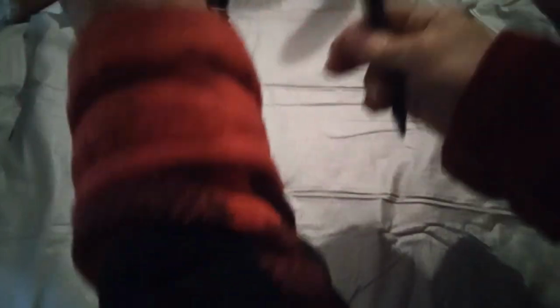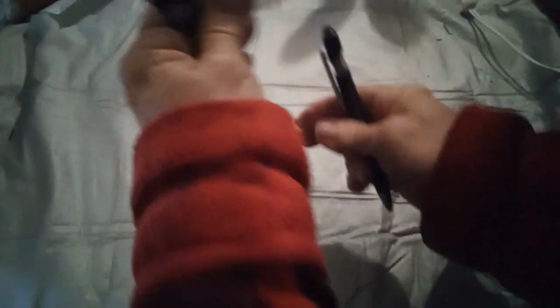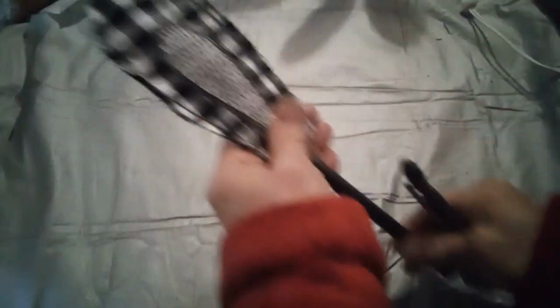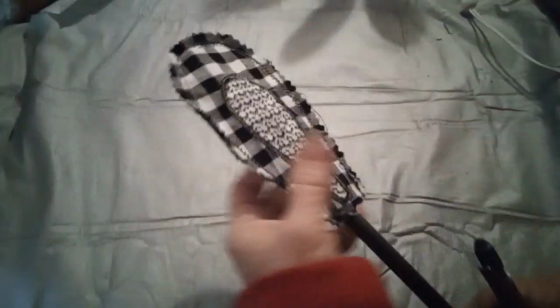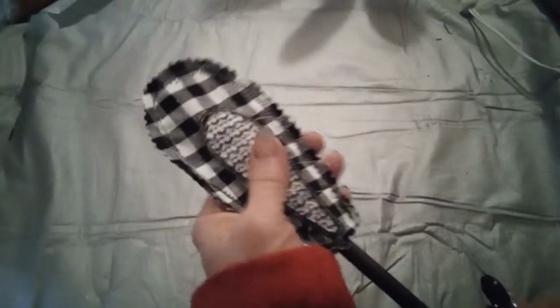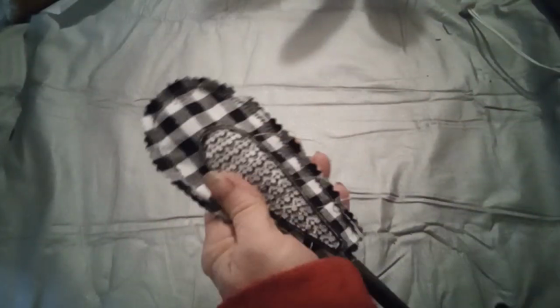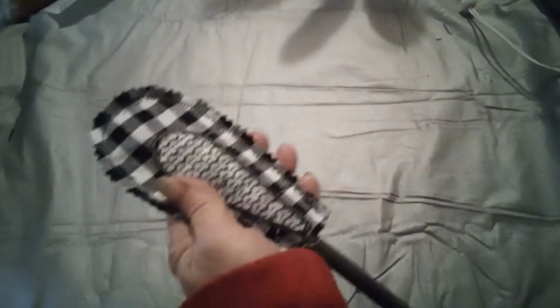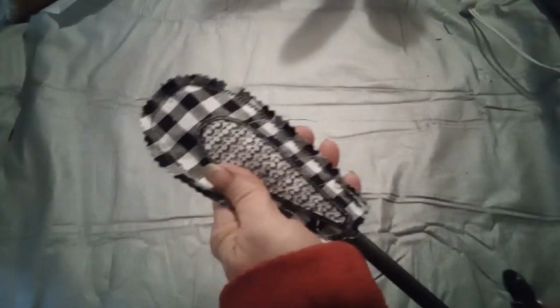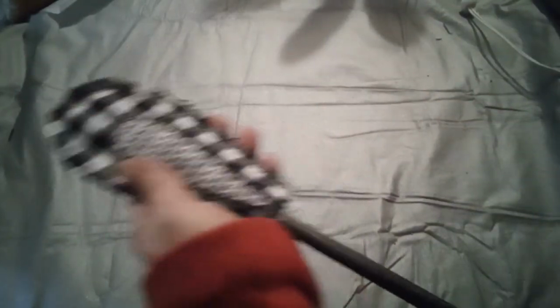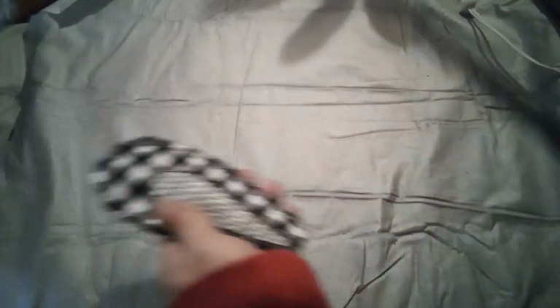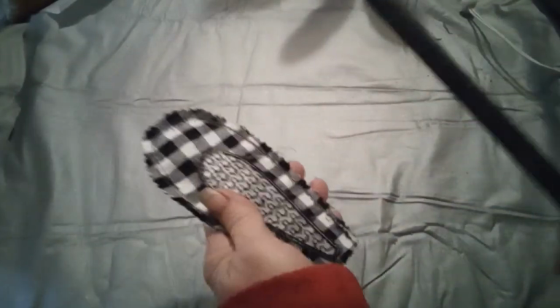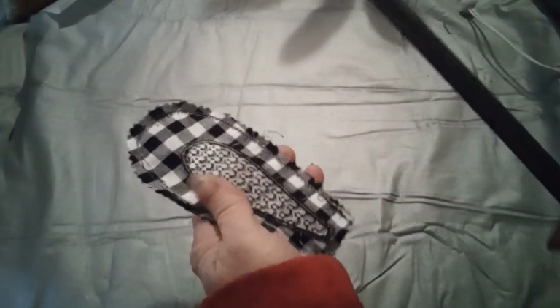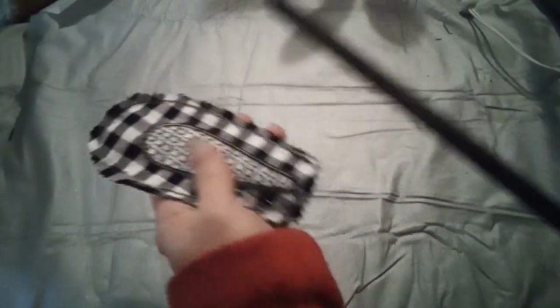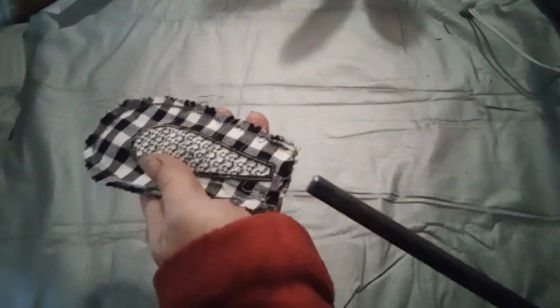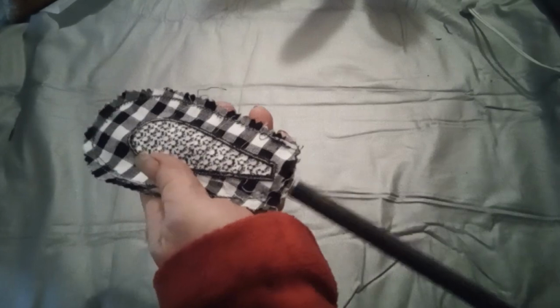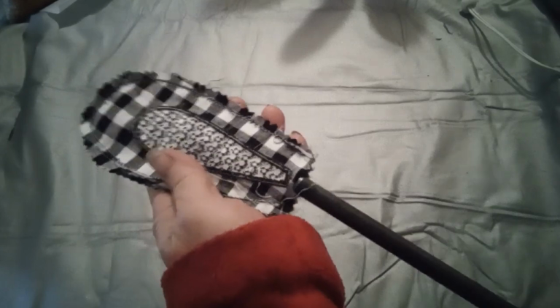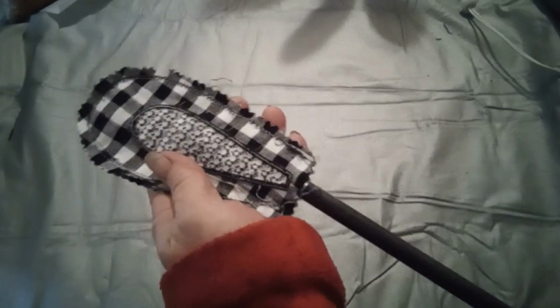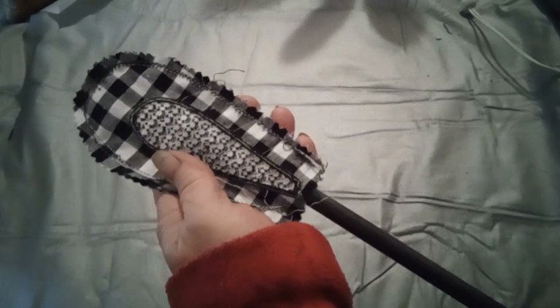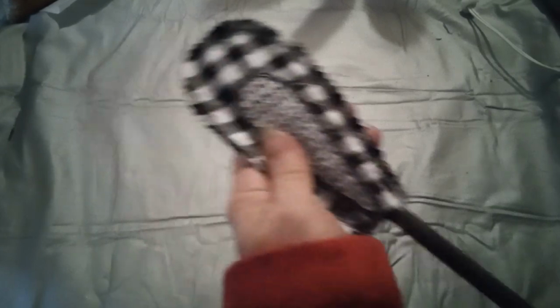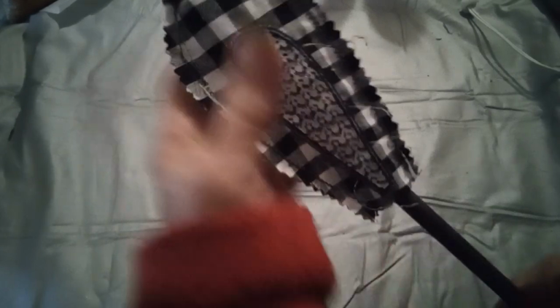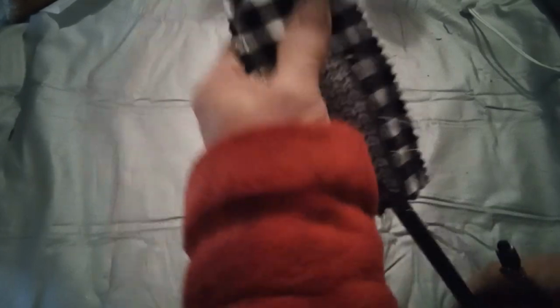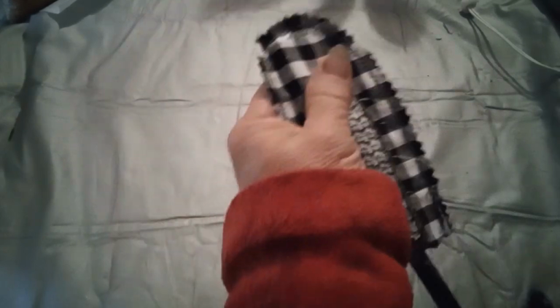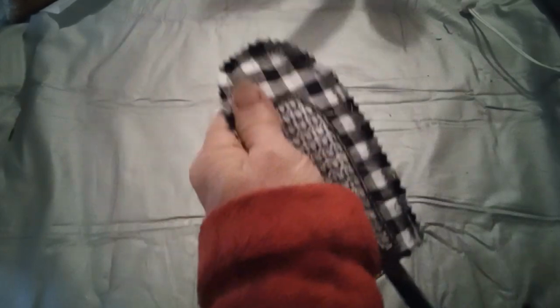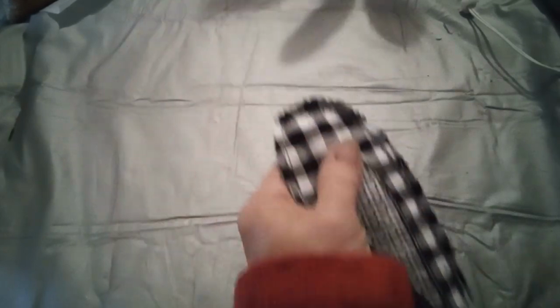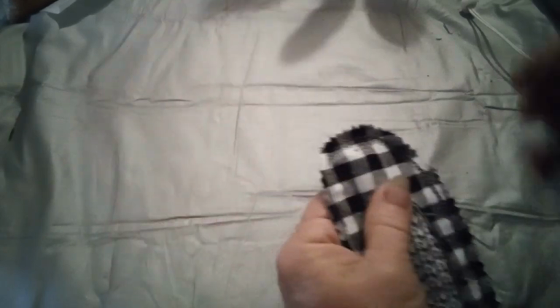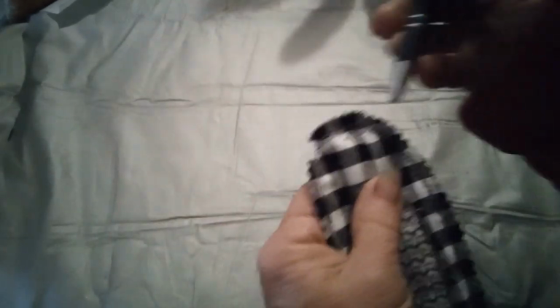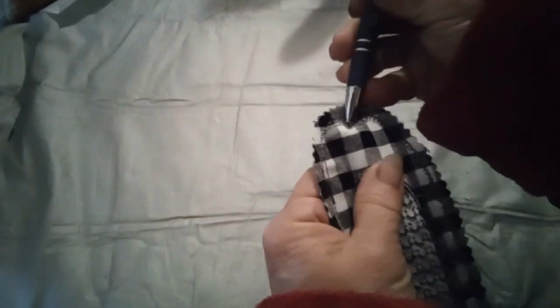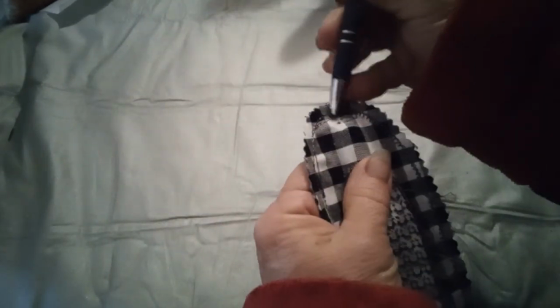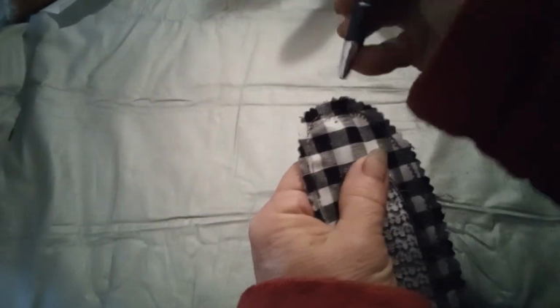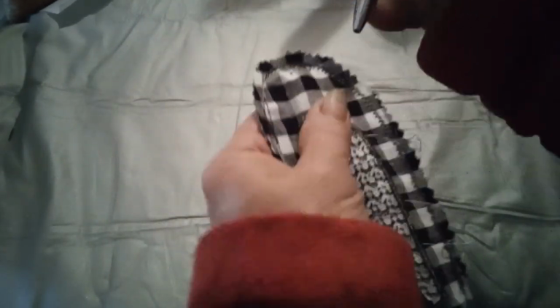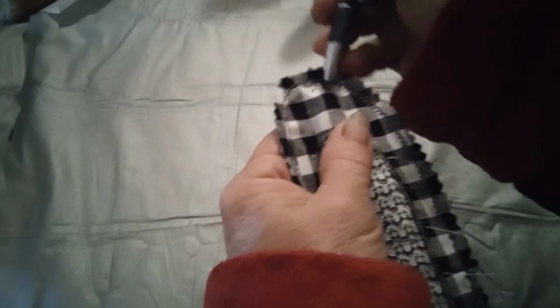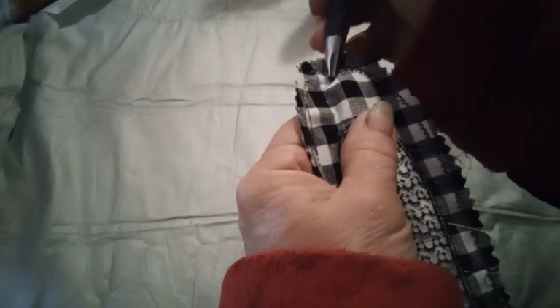One of the ways I do this — I got a pipe down in the shop and I stick it up in there to help with turning. I'm not sure if I can demonstrate this on film.